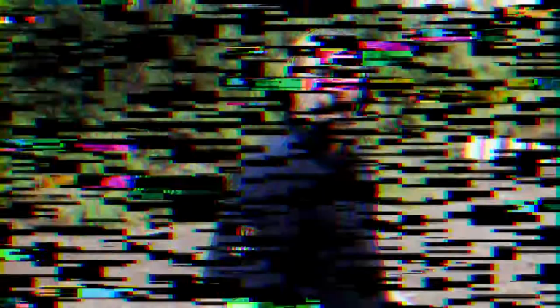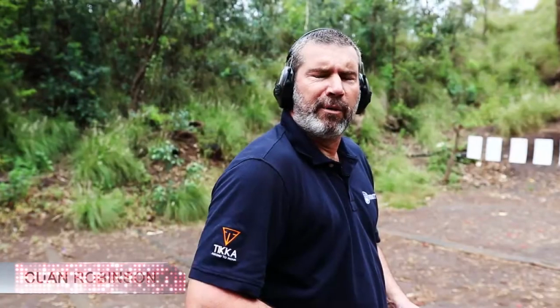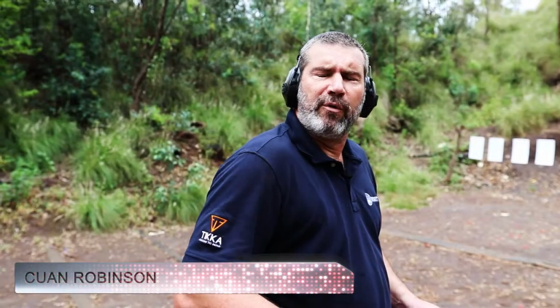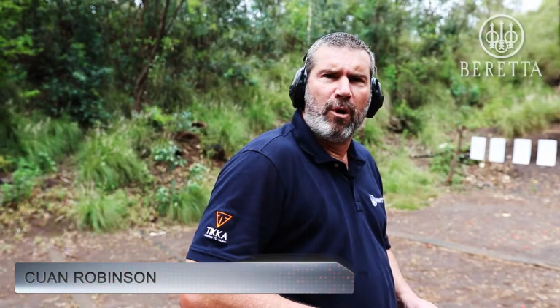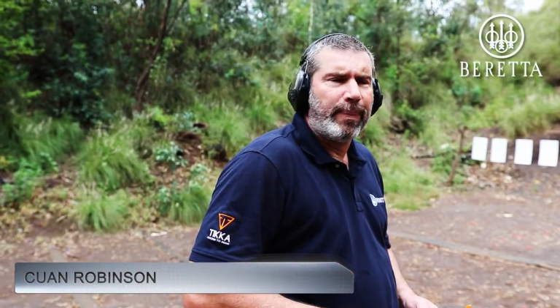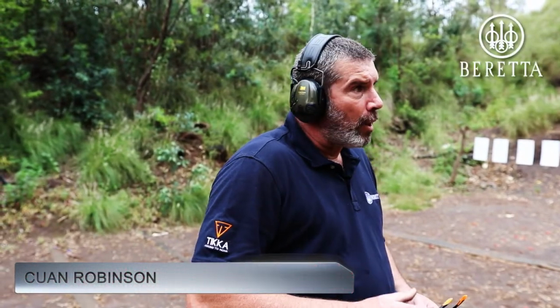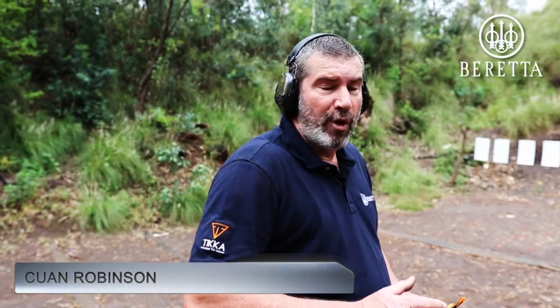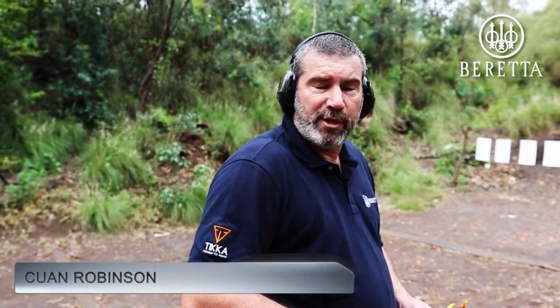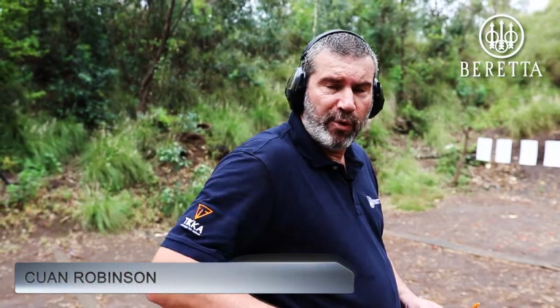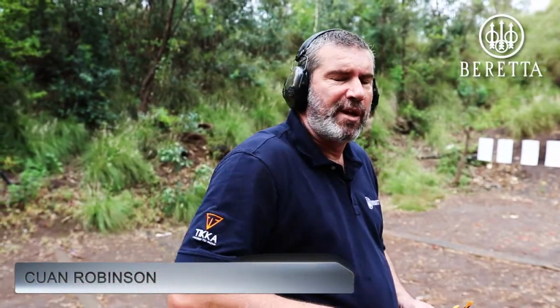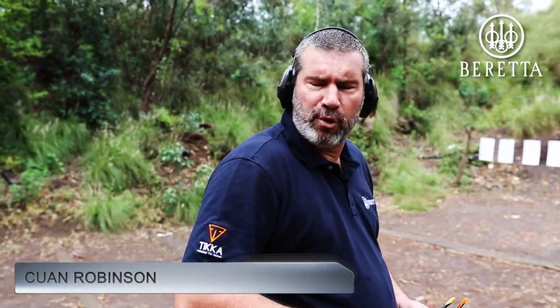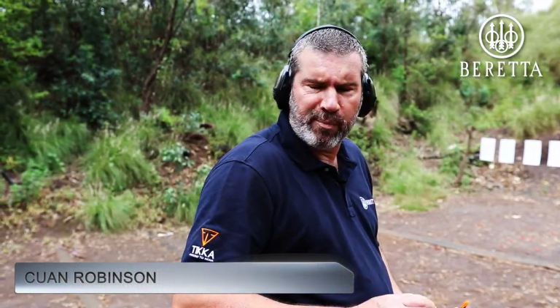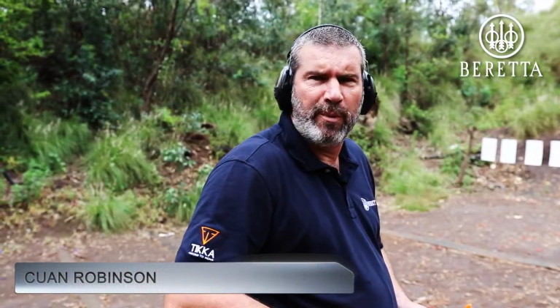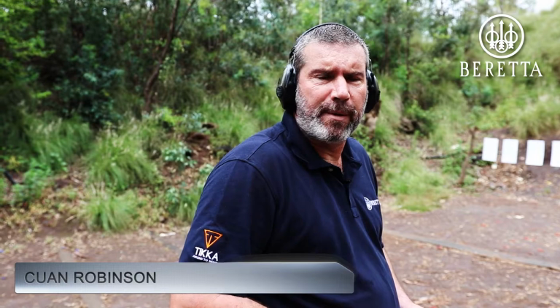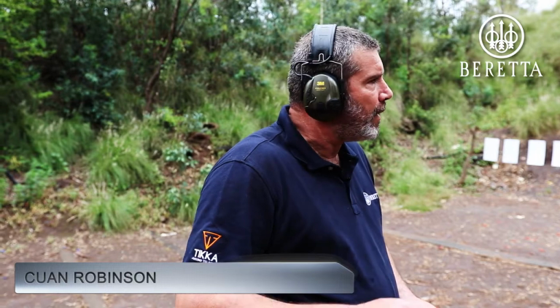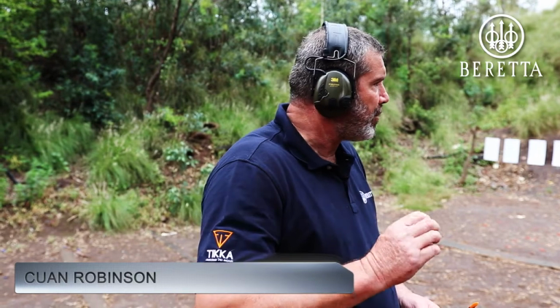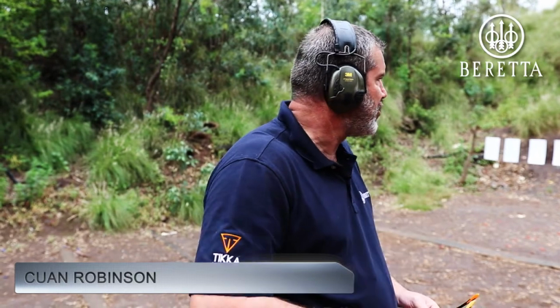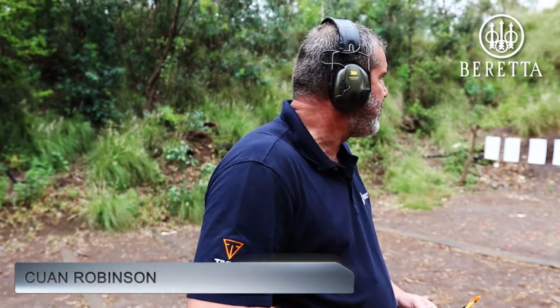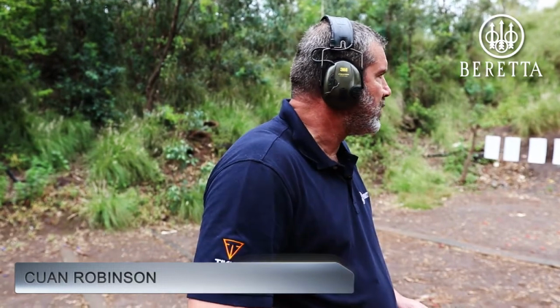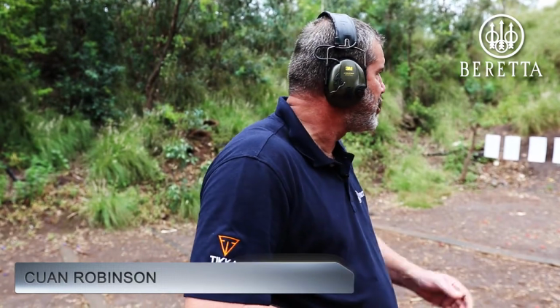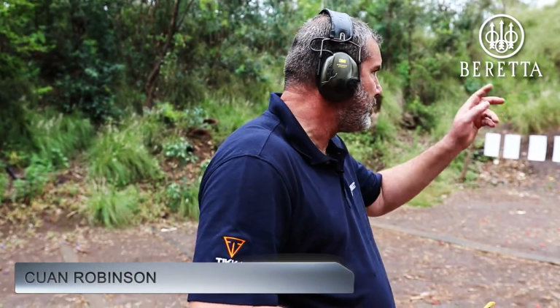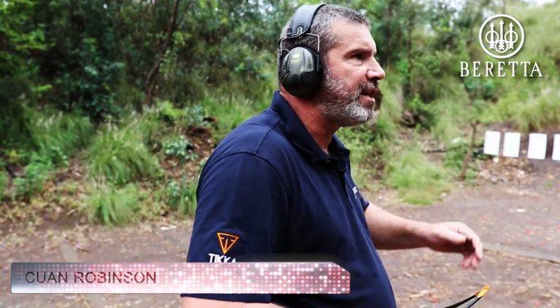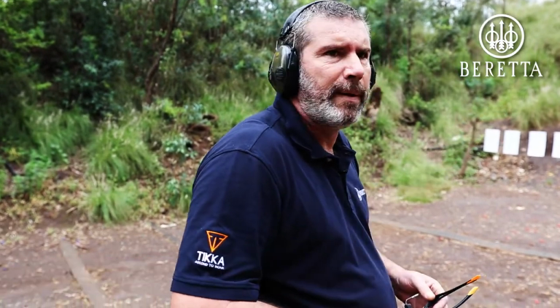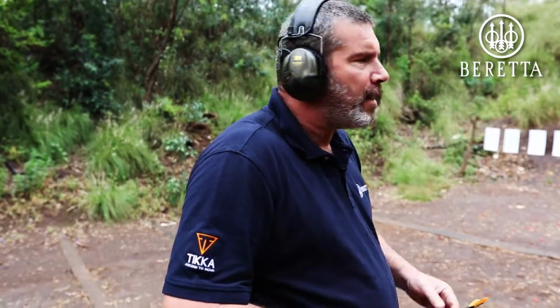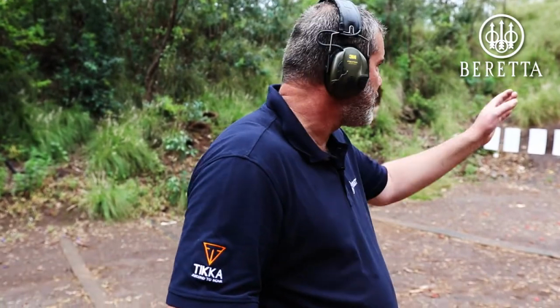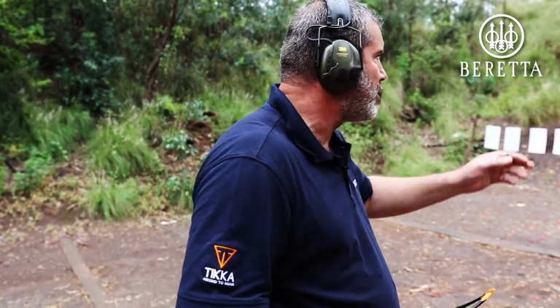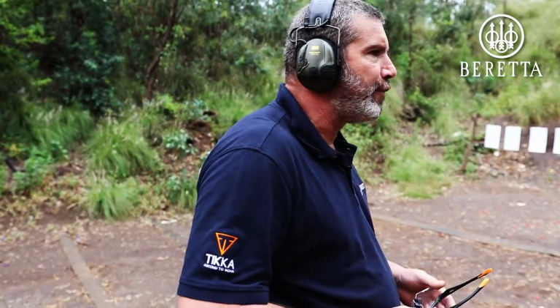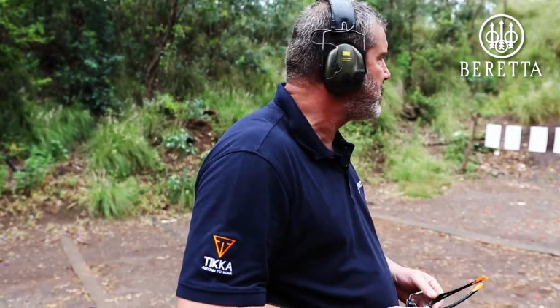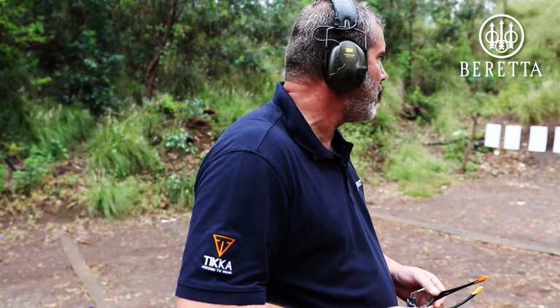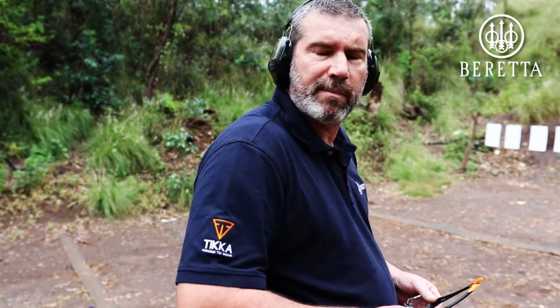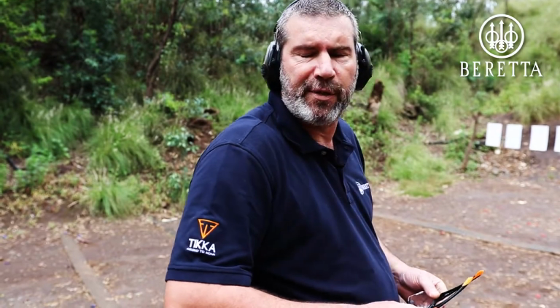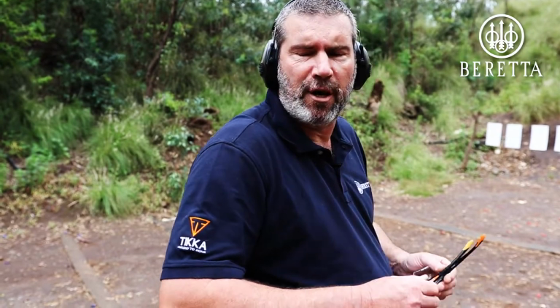Hi, I'm Kewen from Normok. On the range, Beretta 92X Performance, competition-ready pistol. We're going to shoot a little bit of steel. I'm just going to start on the first center target, see how things go.